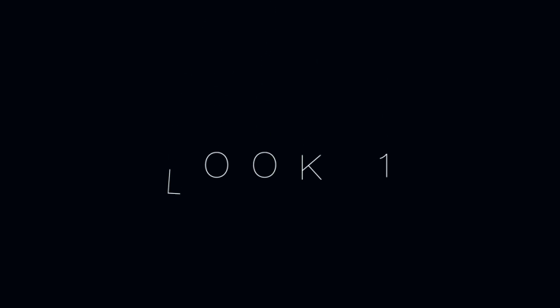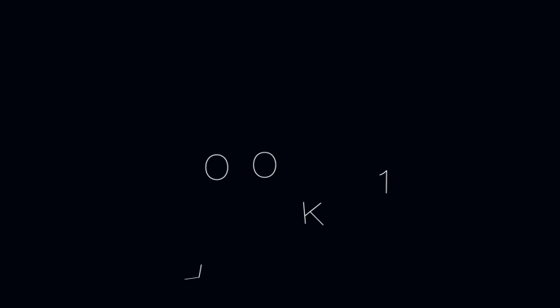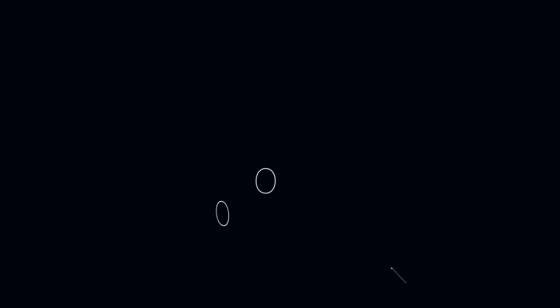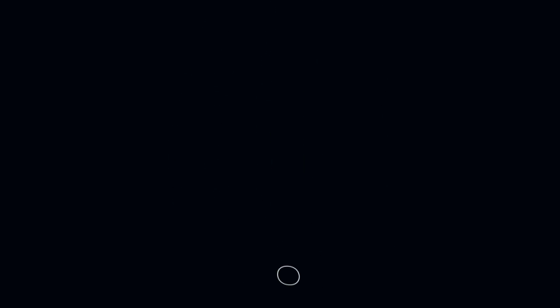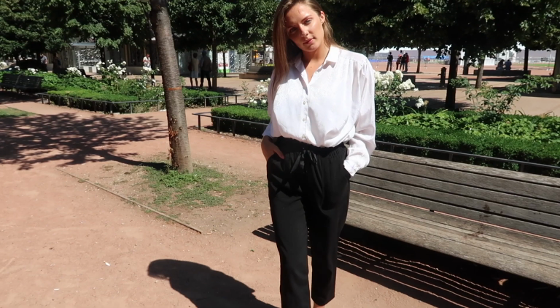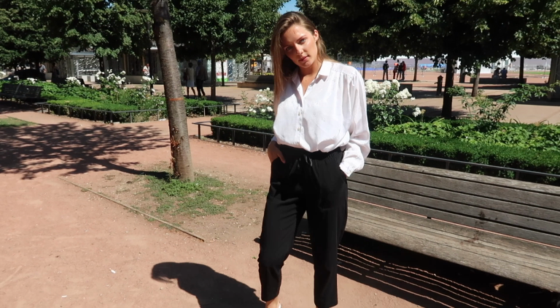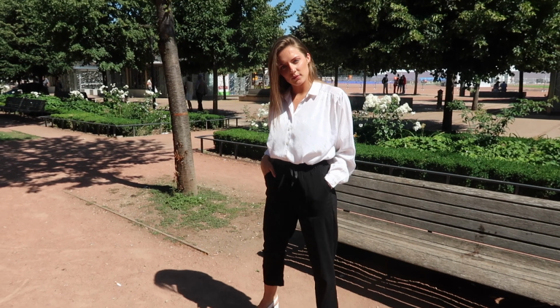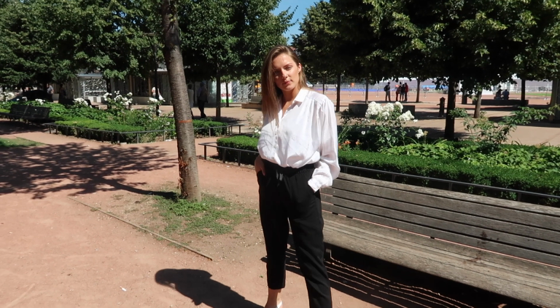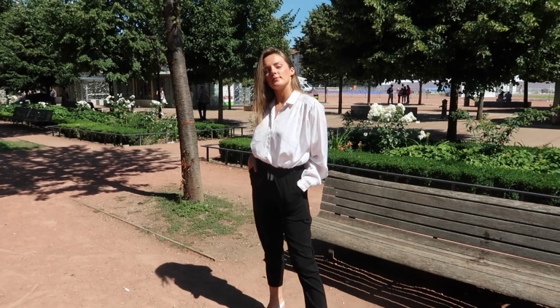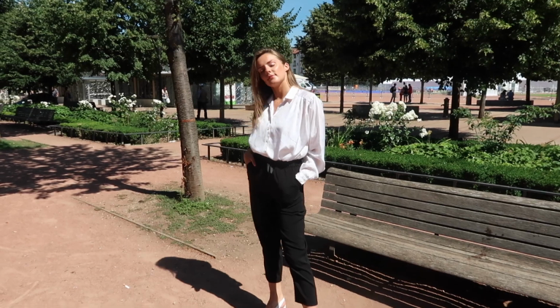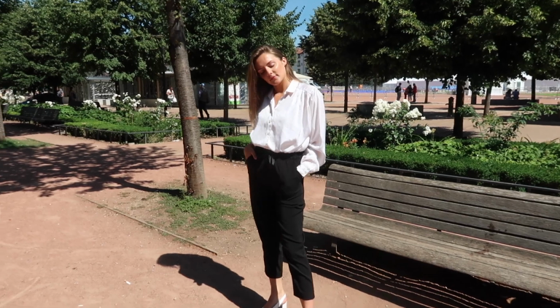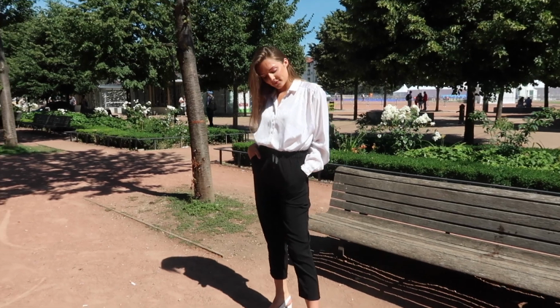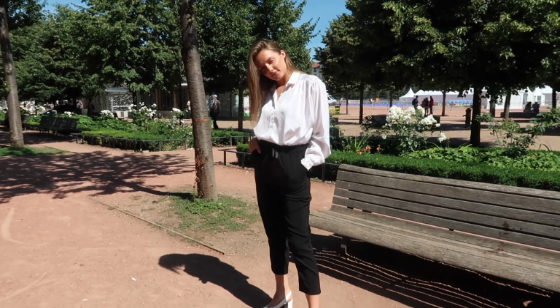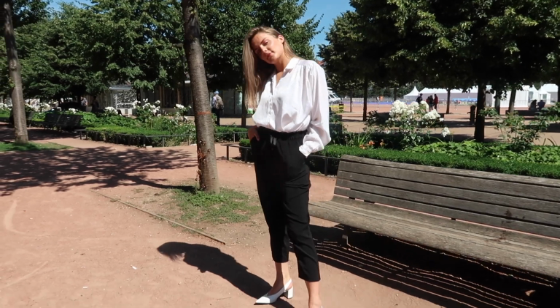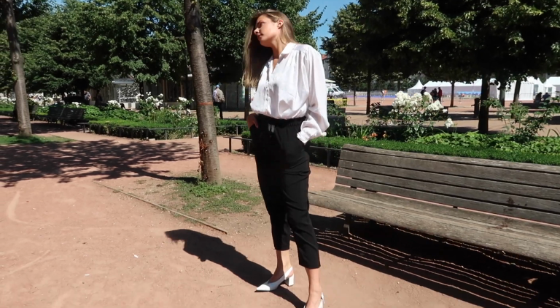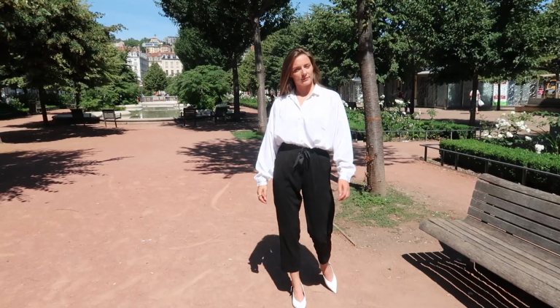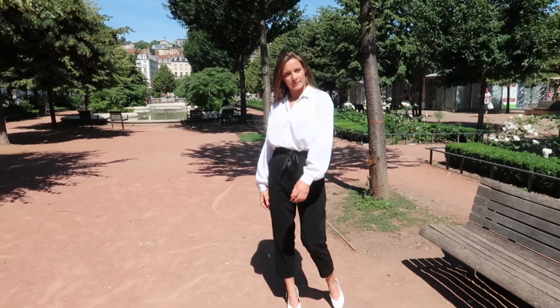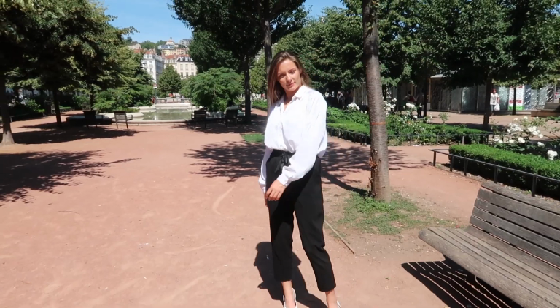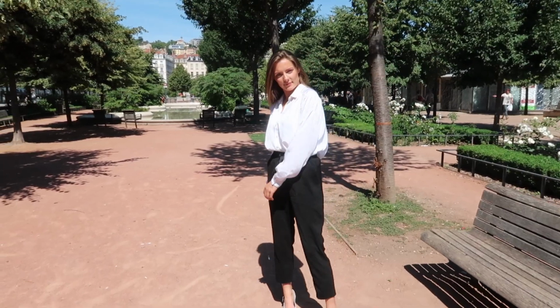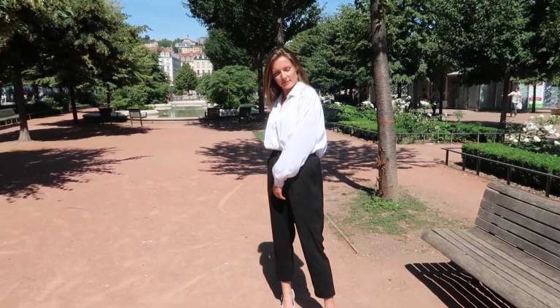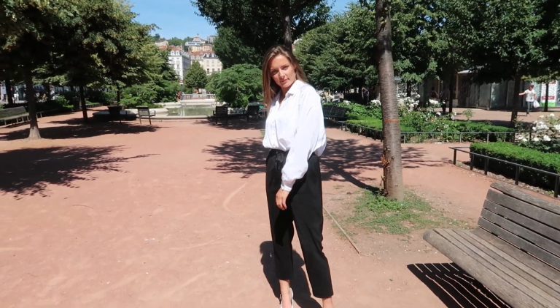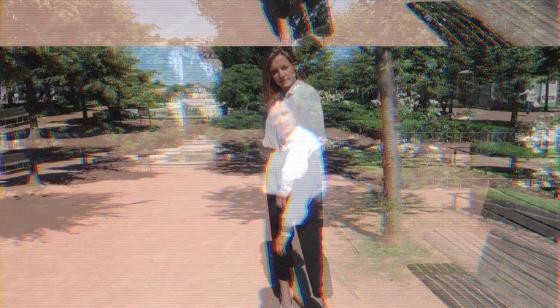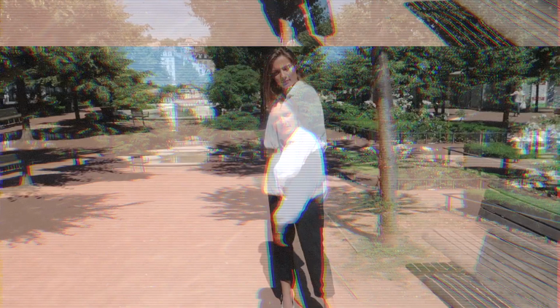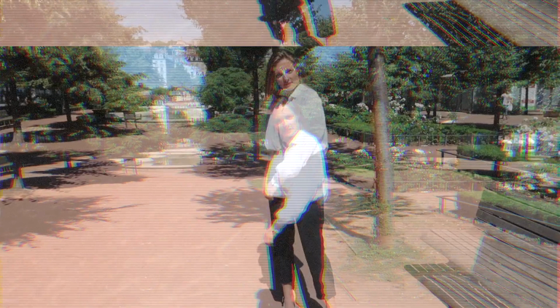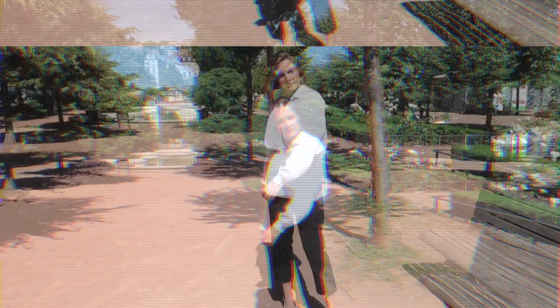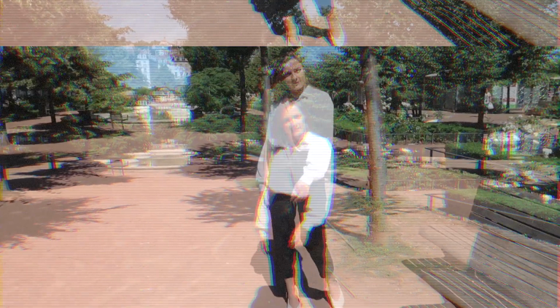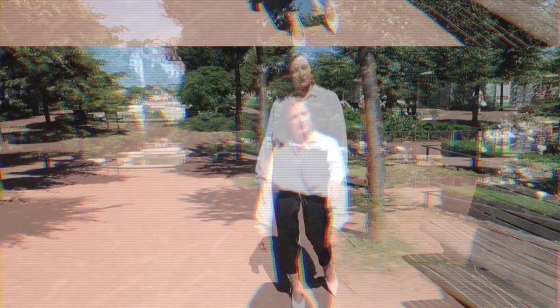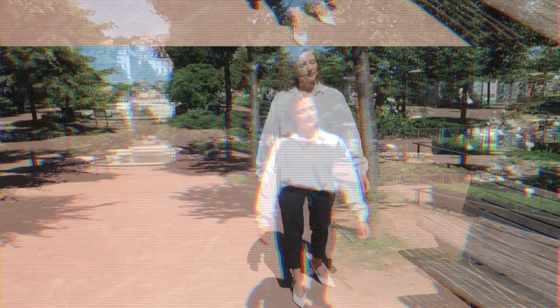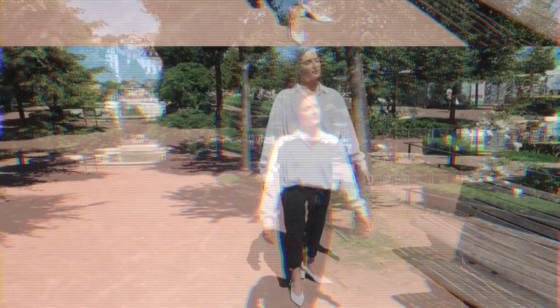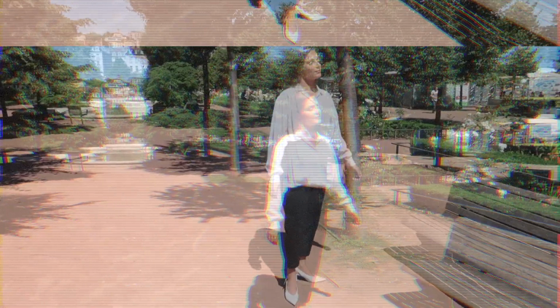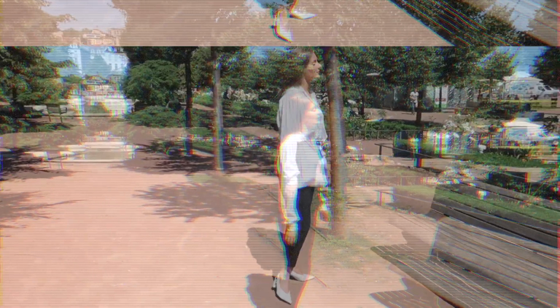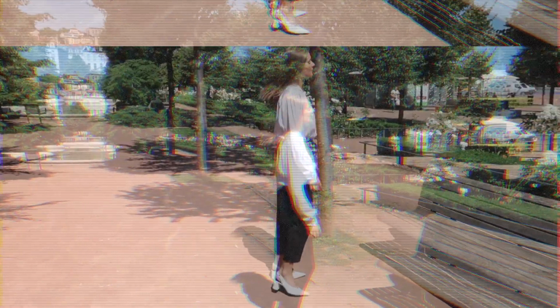For the first look I went with an essential black and white outfit. I always think black and white is a really good idea when you just want to throw something on in the morning and still look really chic and put together.